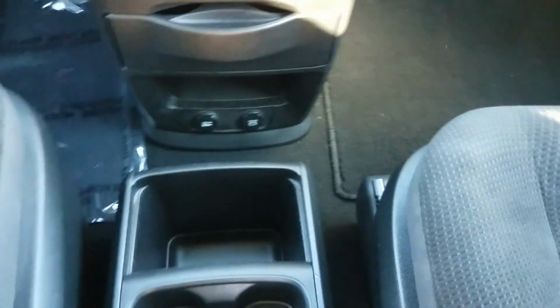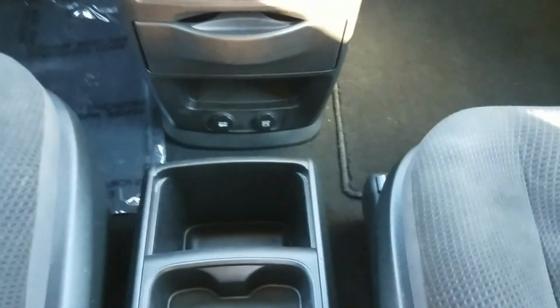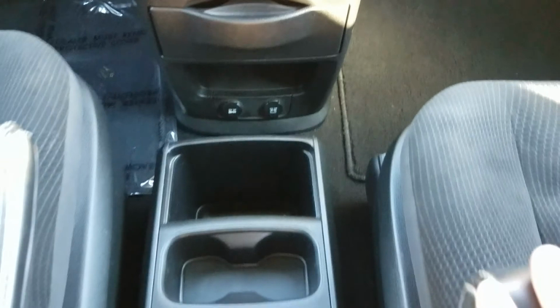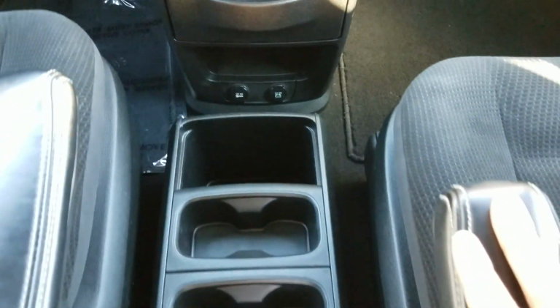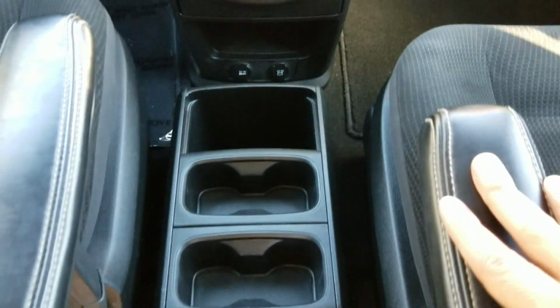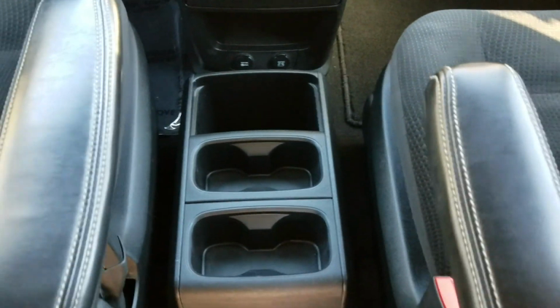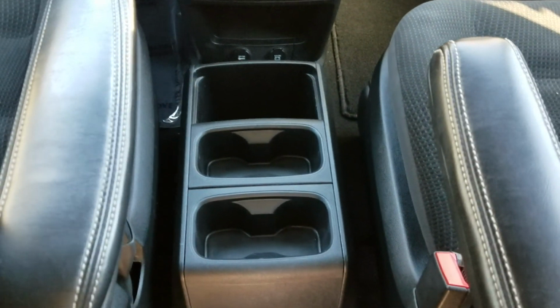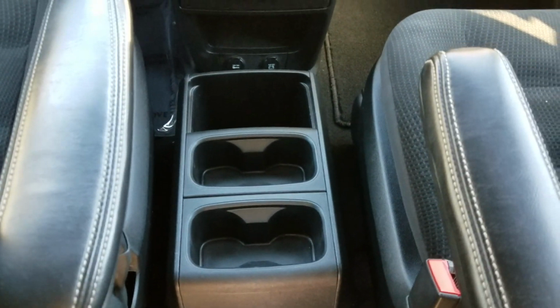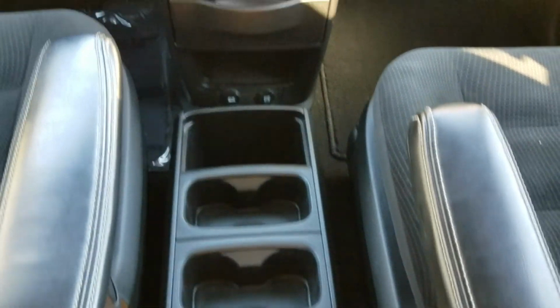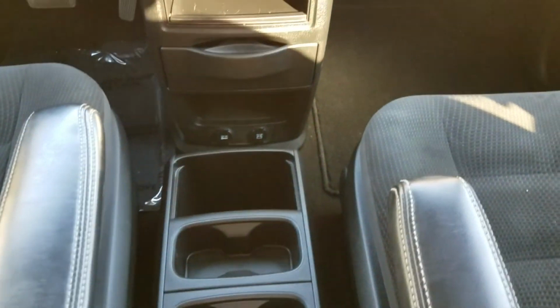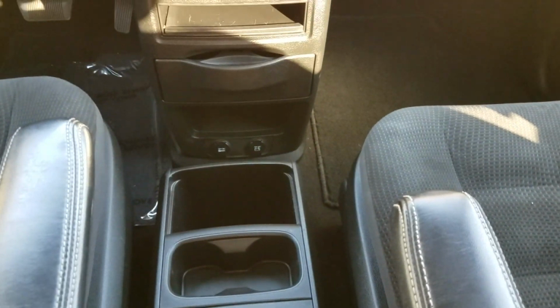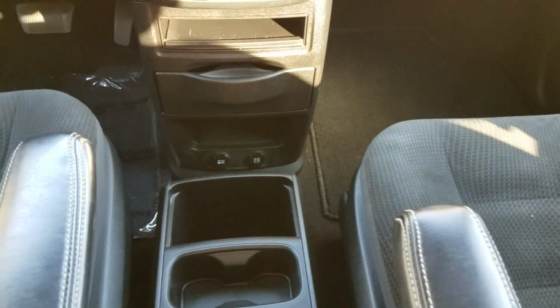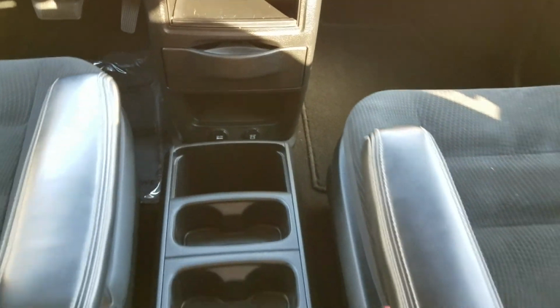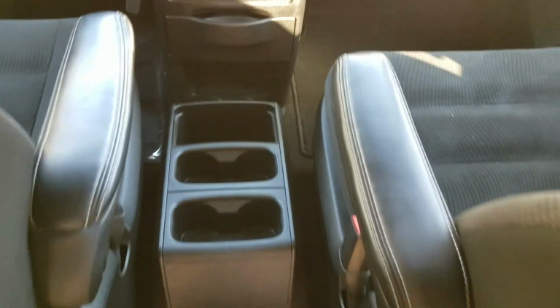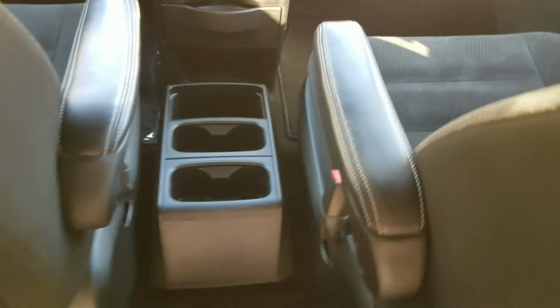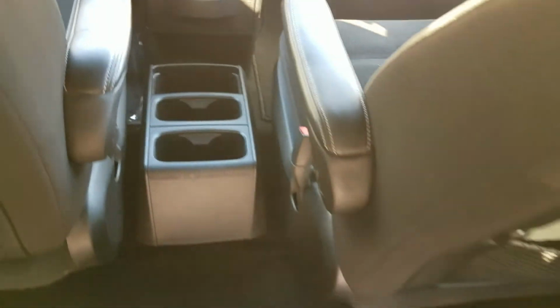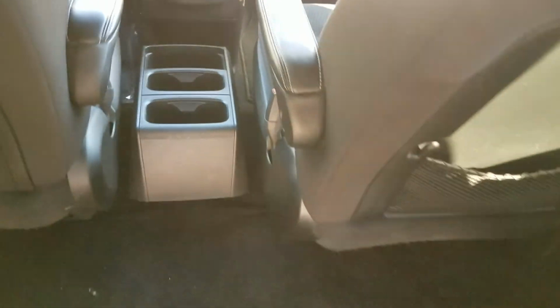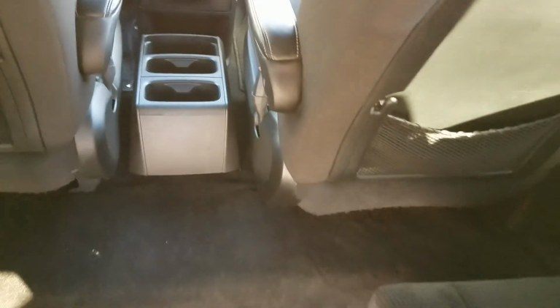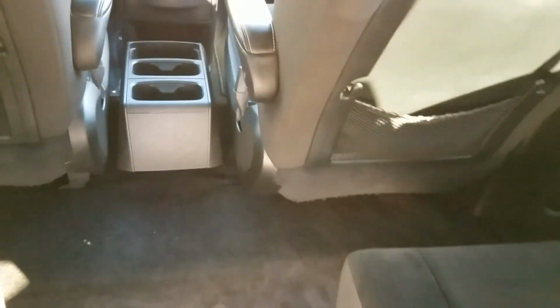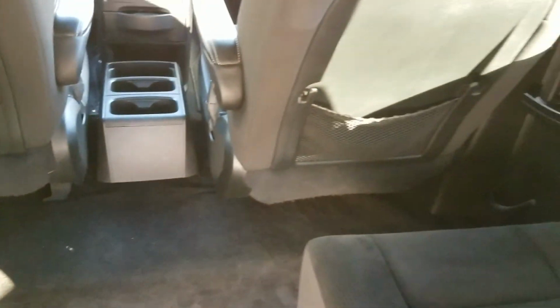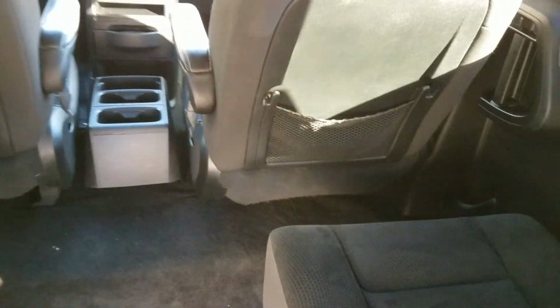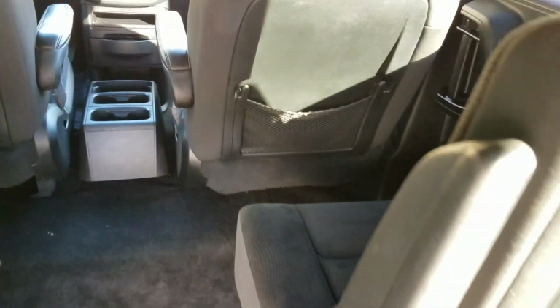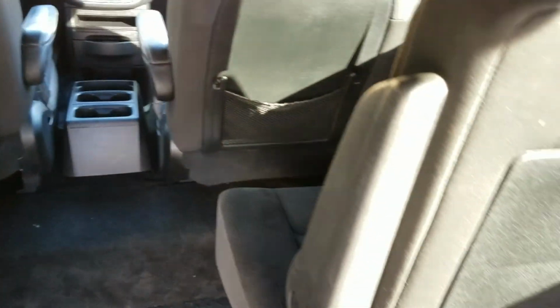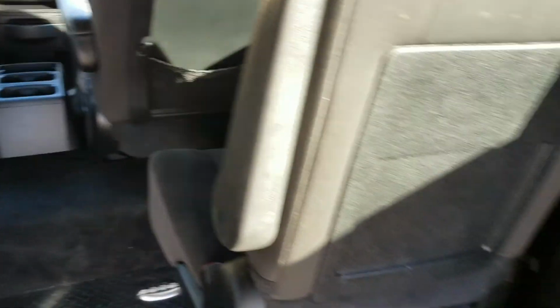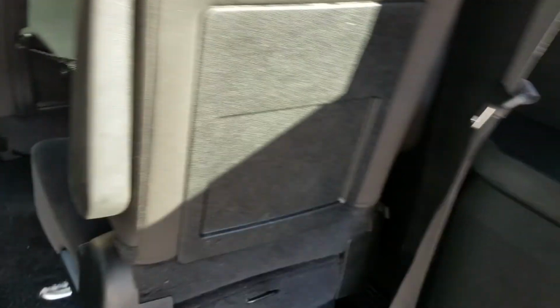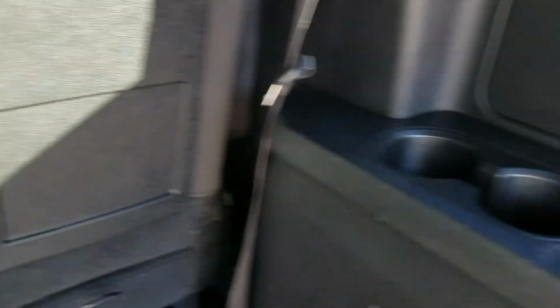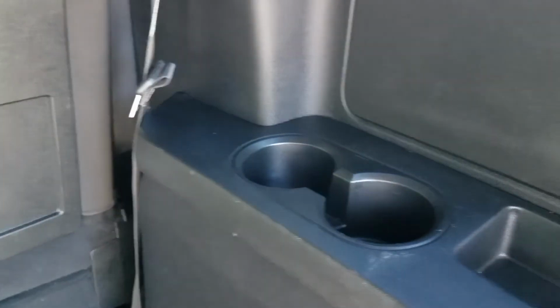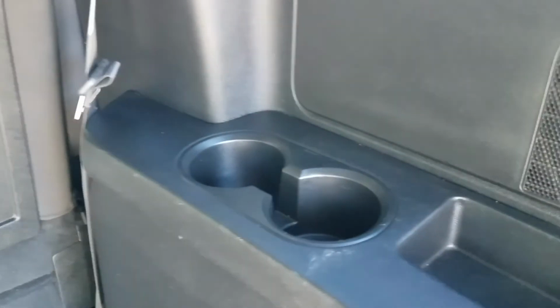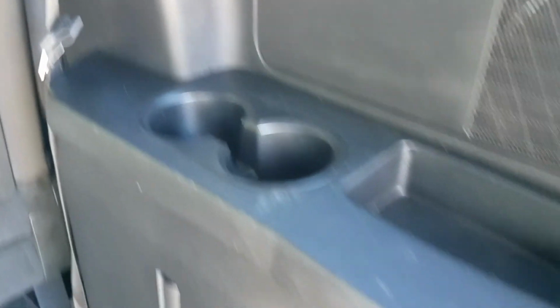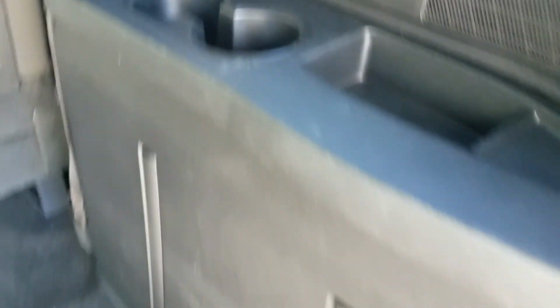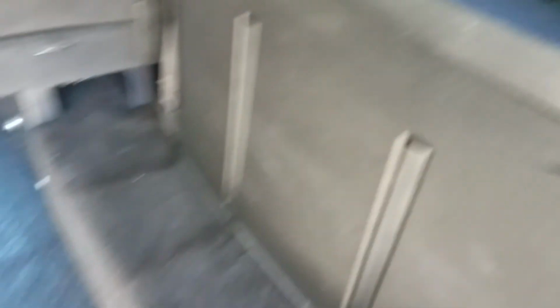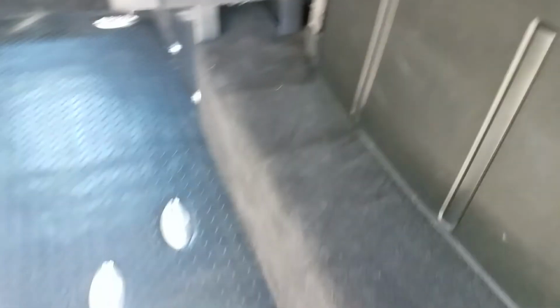It's got cup holders galore and a nice little center console. It's got plugins in case you'd like to plug in electronics. We also give a free set of ratcheting tie-downs away with each van.